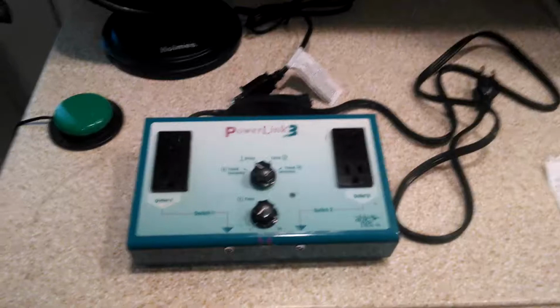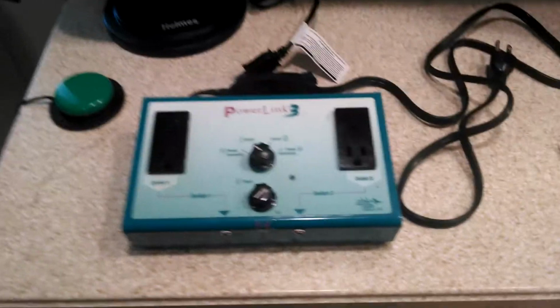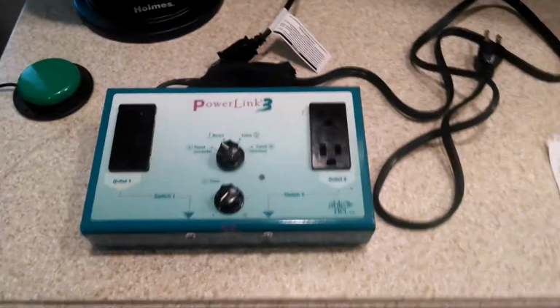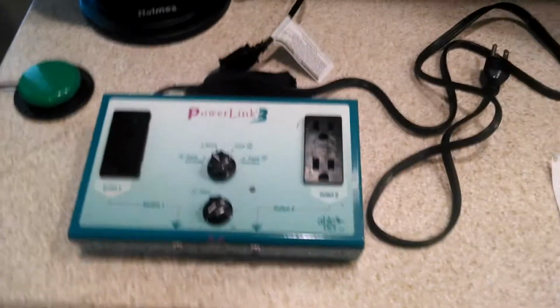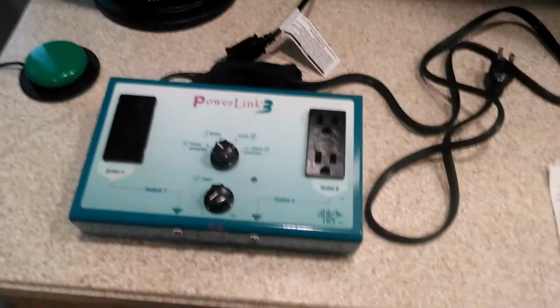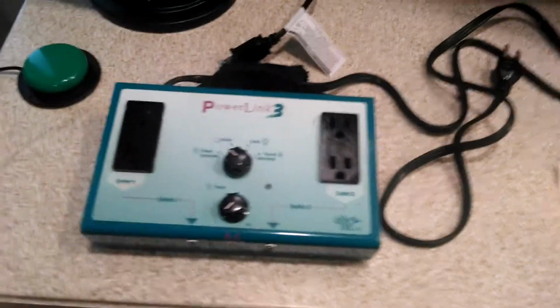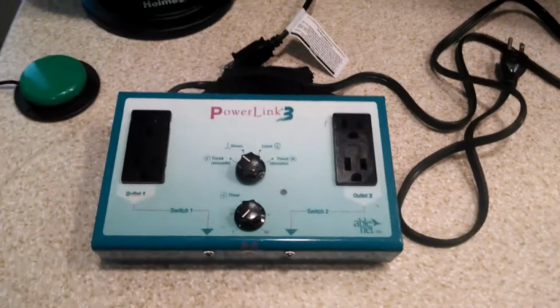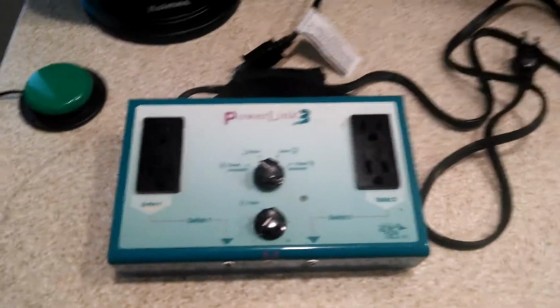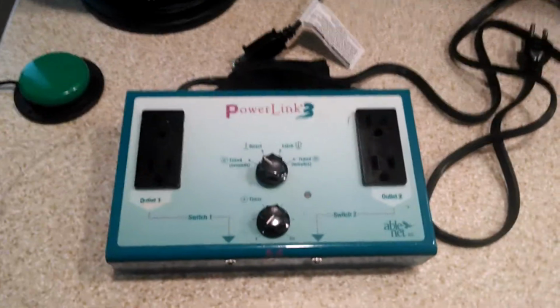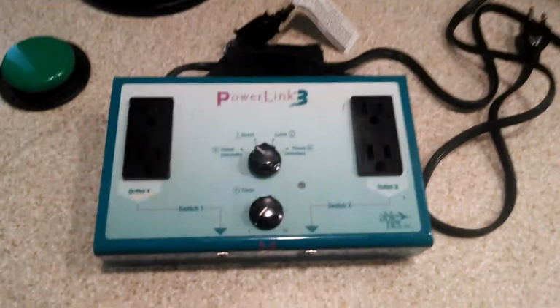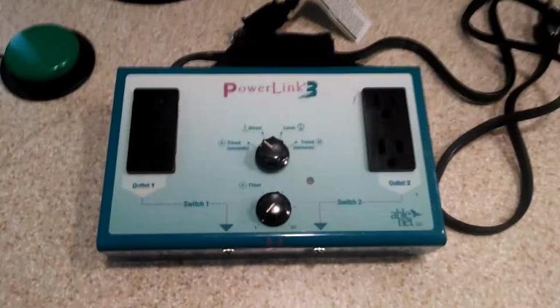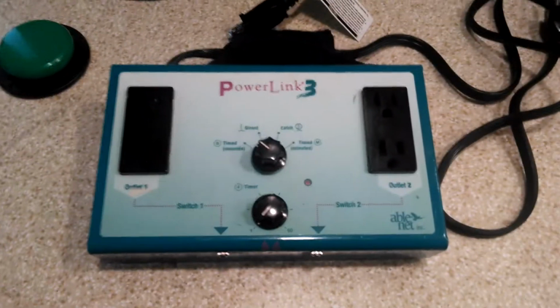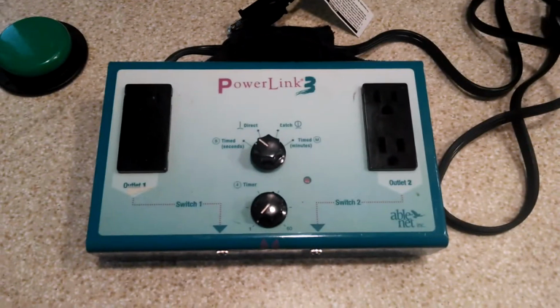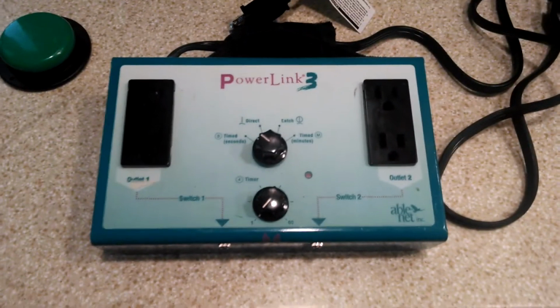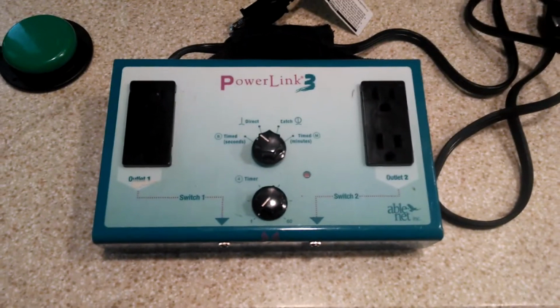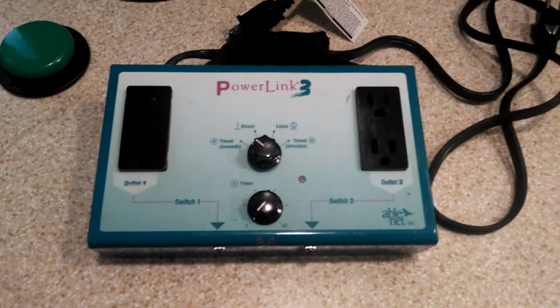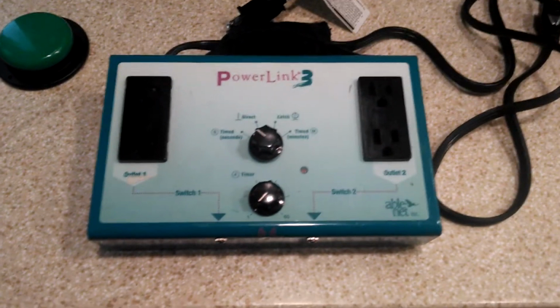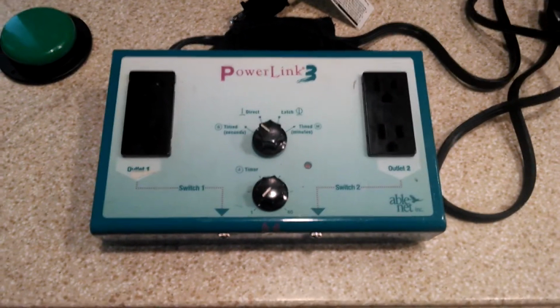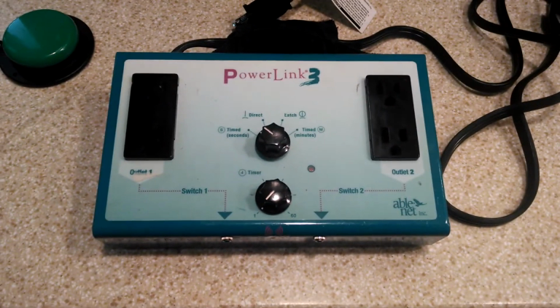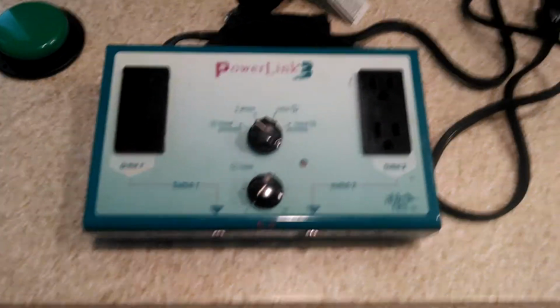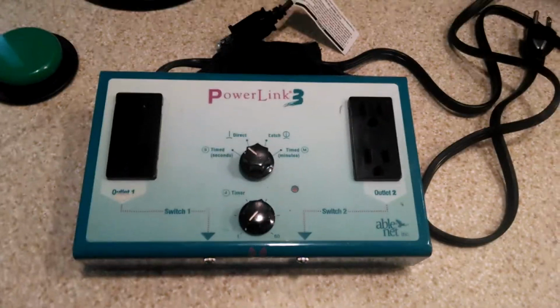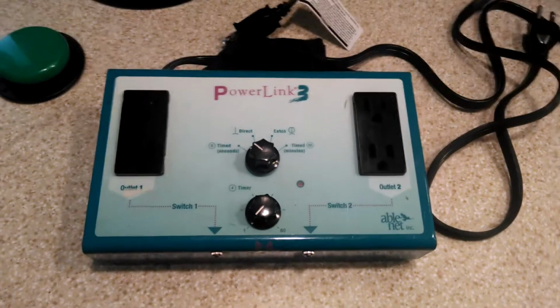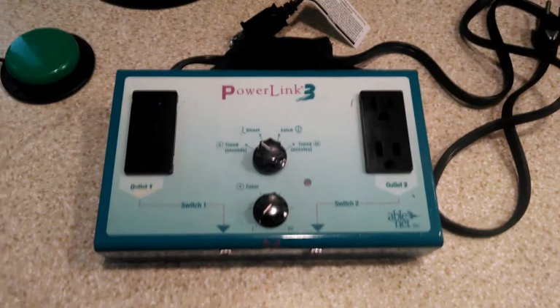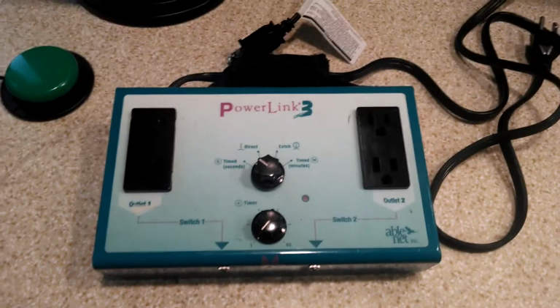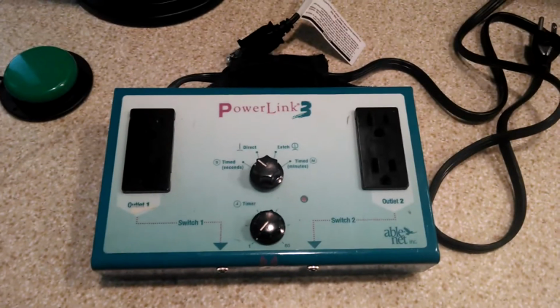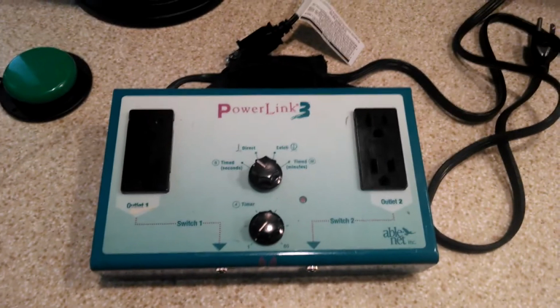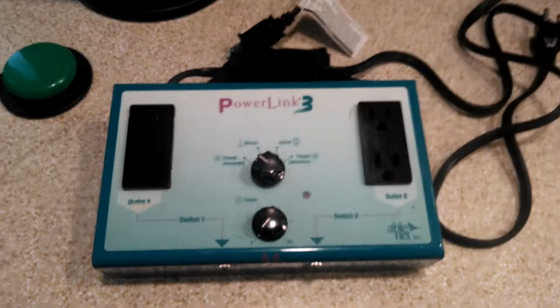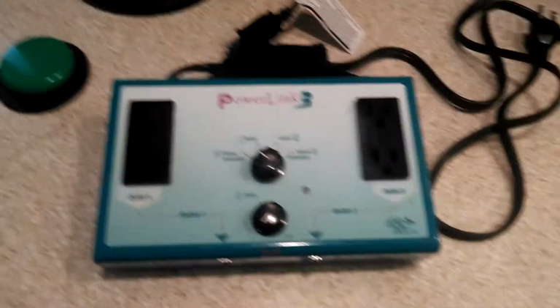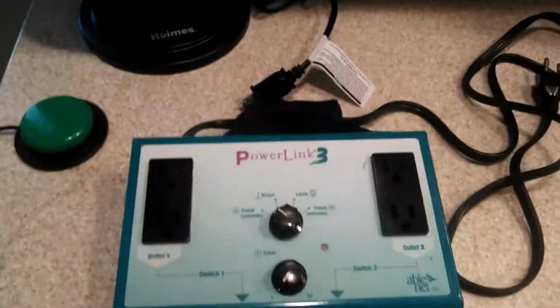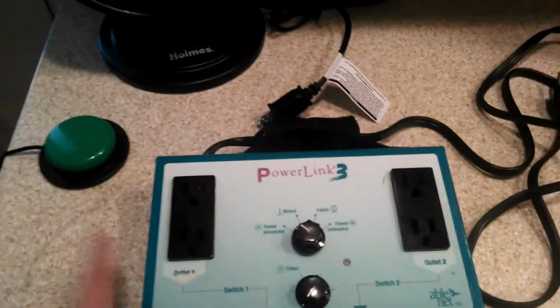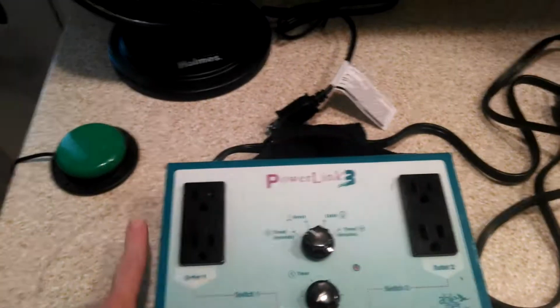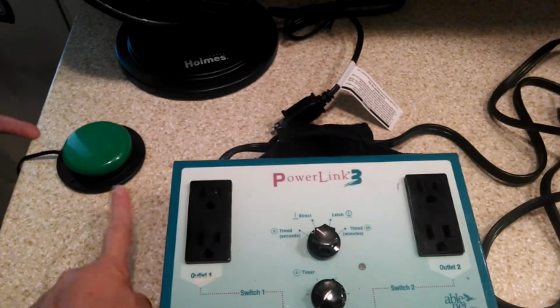Today we'll be showing you how to use a PowerLink 3. It is a control unit that operates almost any appliance with the use of a switch.